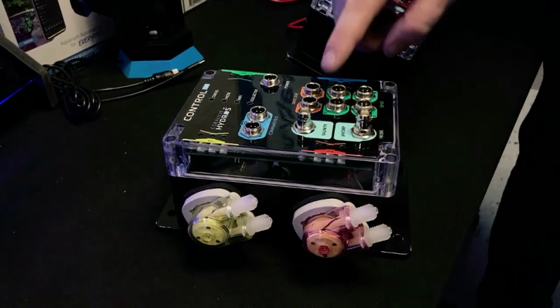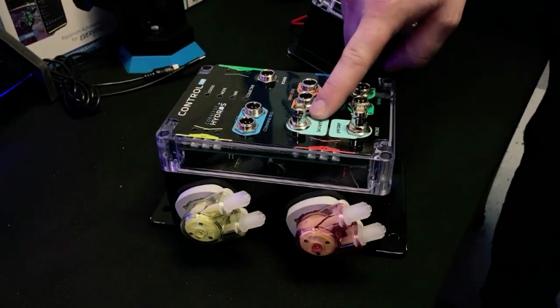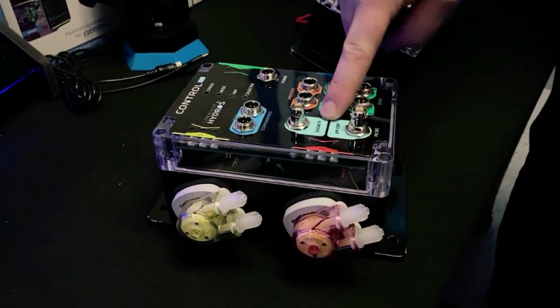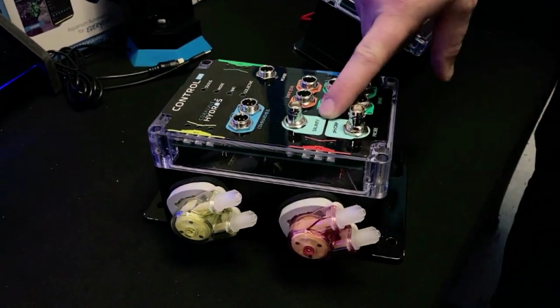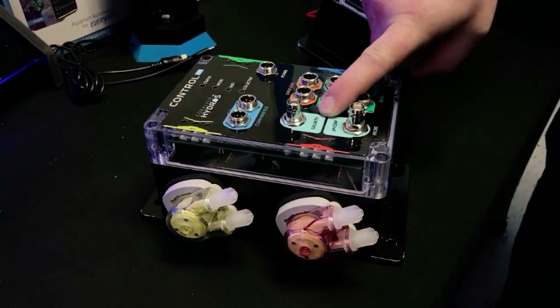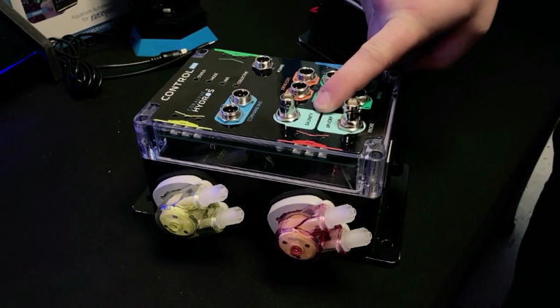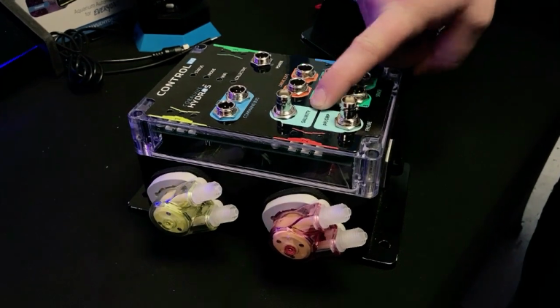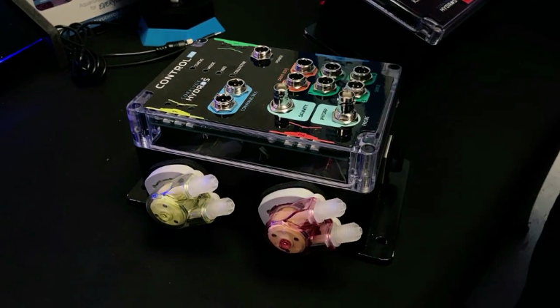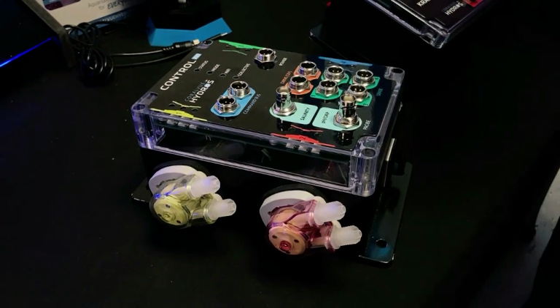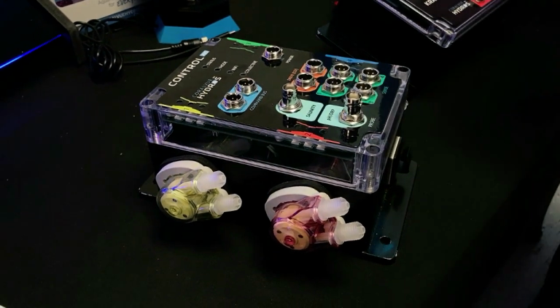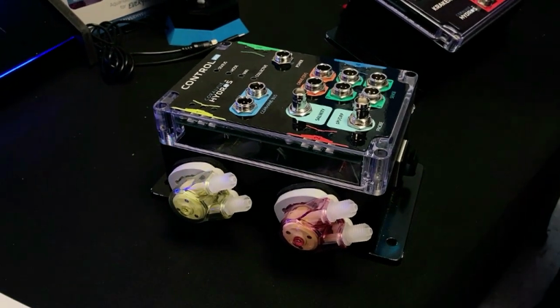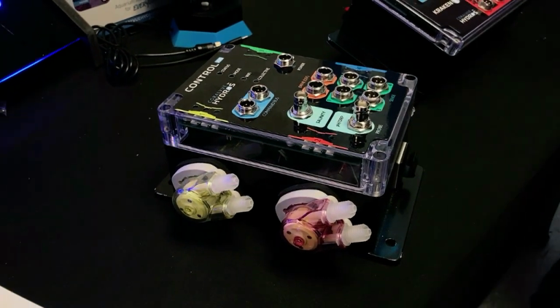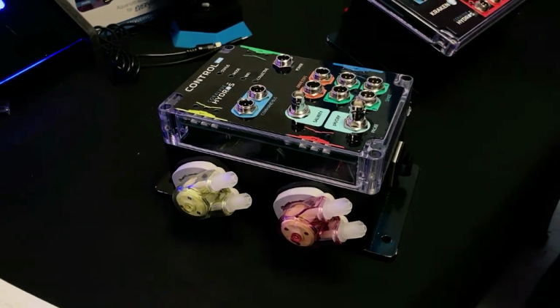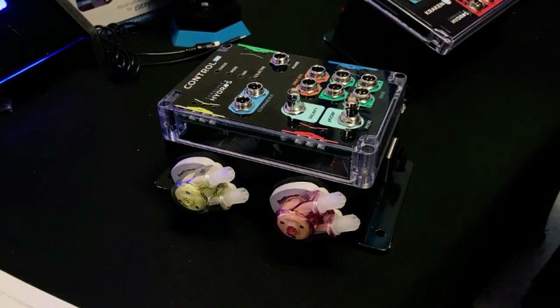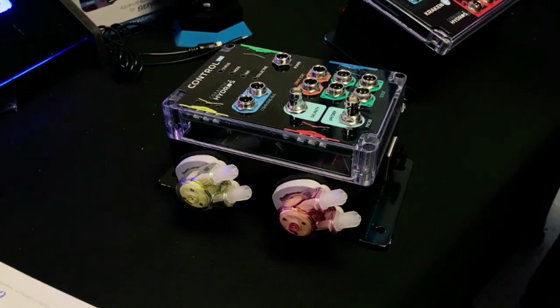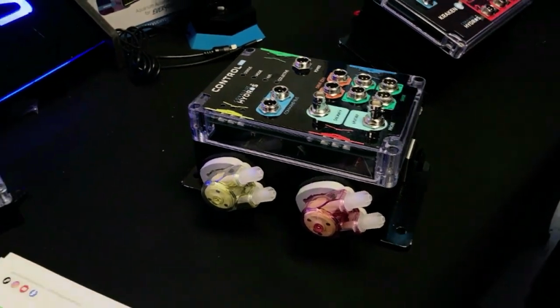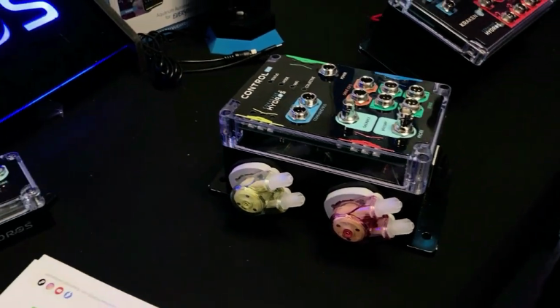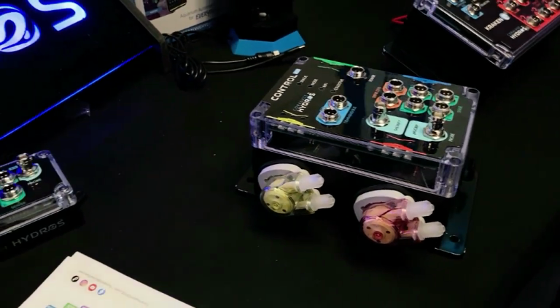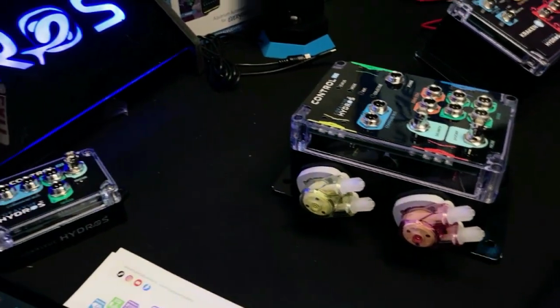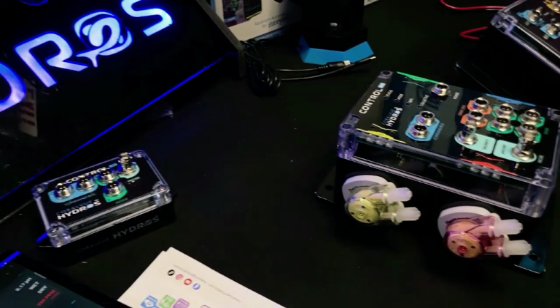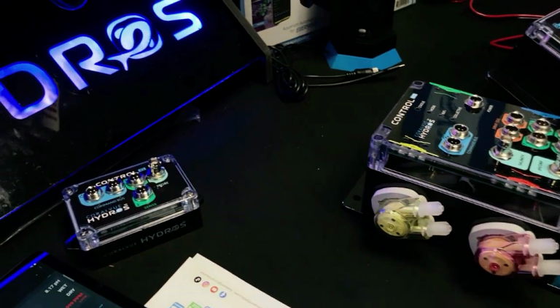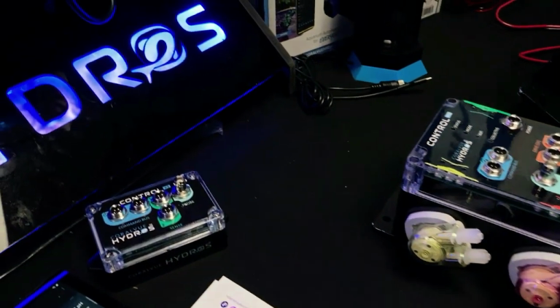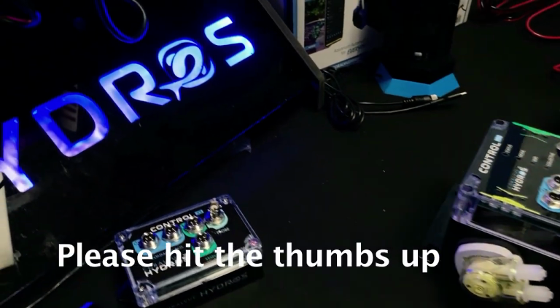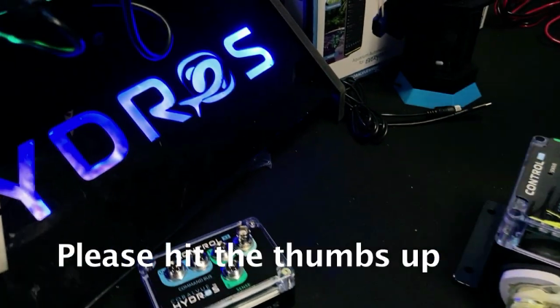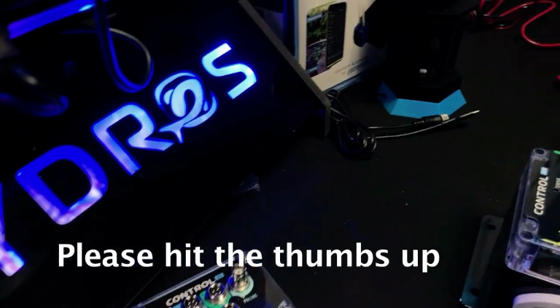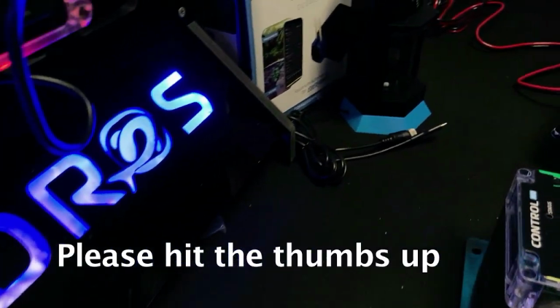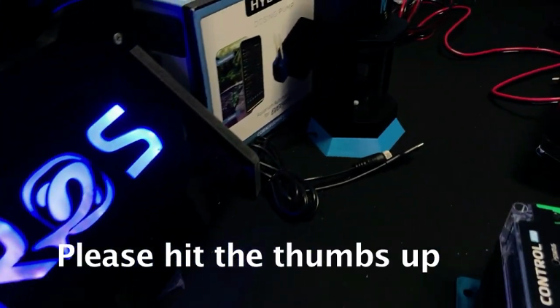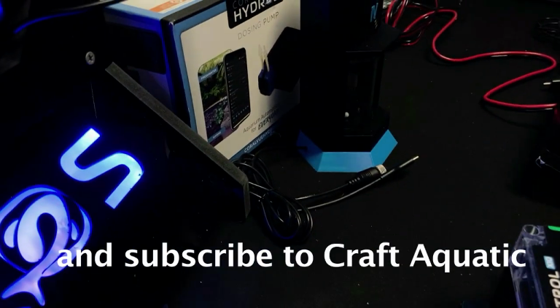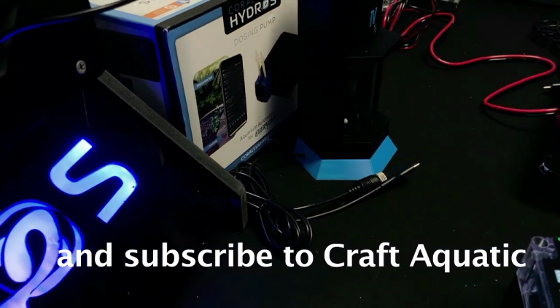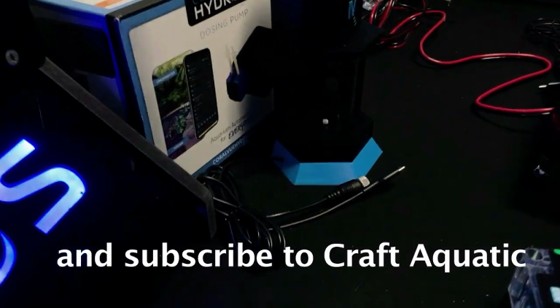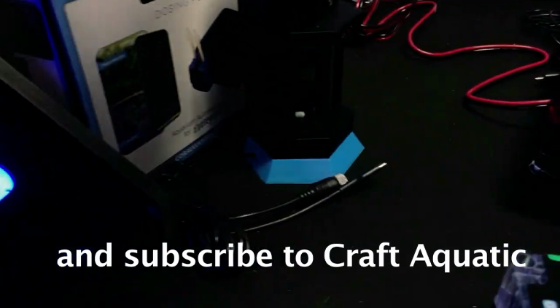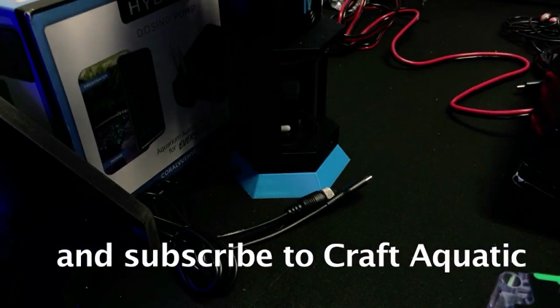We also have the addition of the salinity probe, using a much better applicable probe for what we try to do. We use what's called a K10 factor probe, so the calibration is much more appropriate for where our reef tank salinity sits.